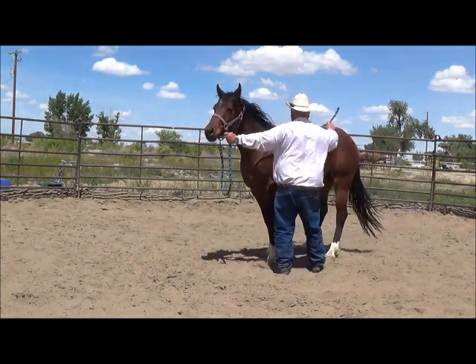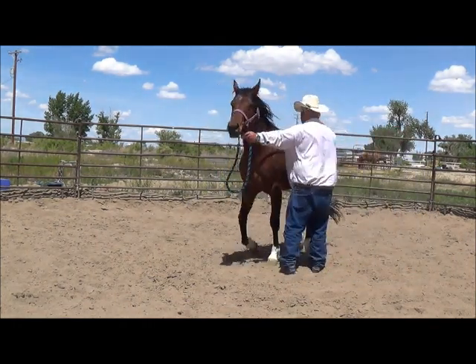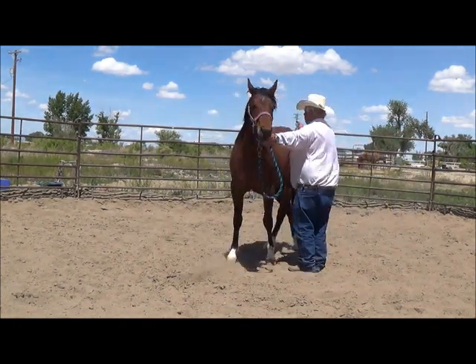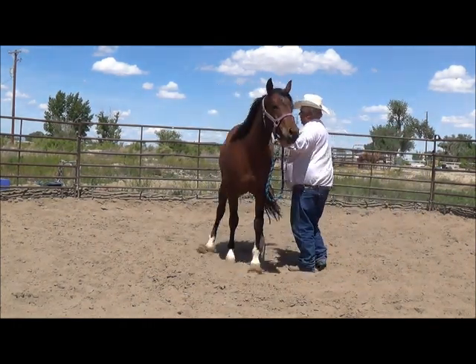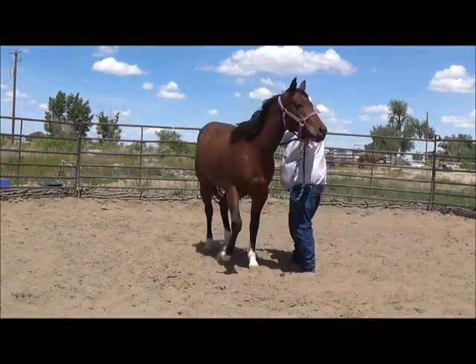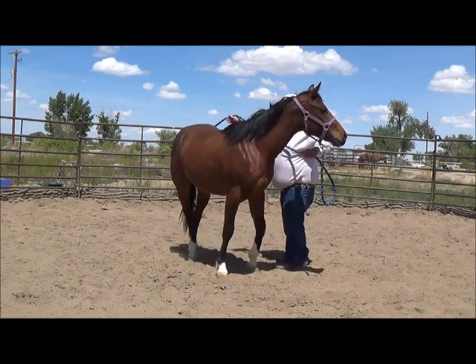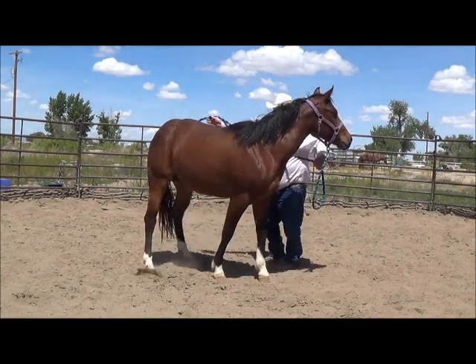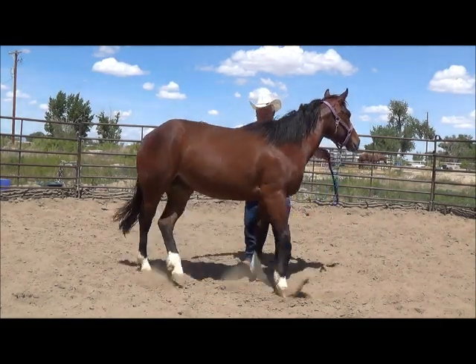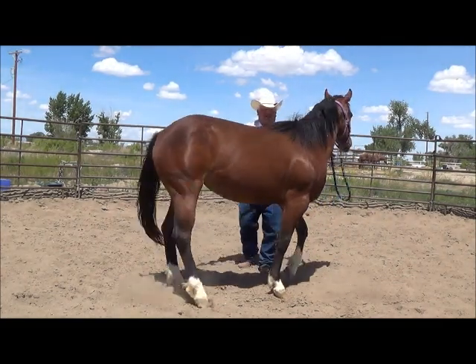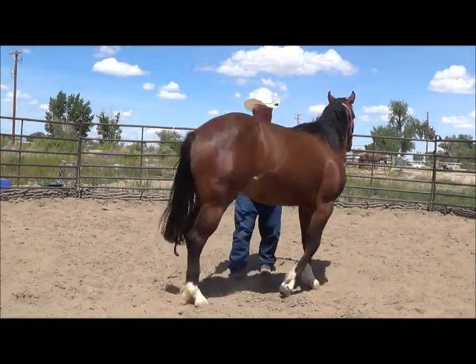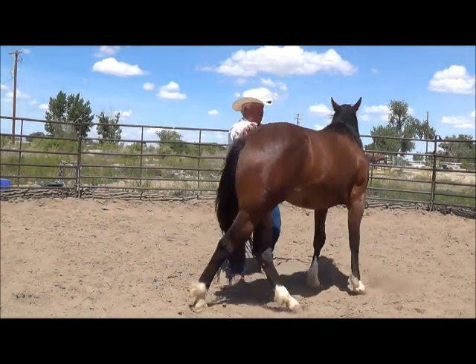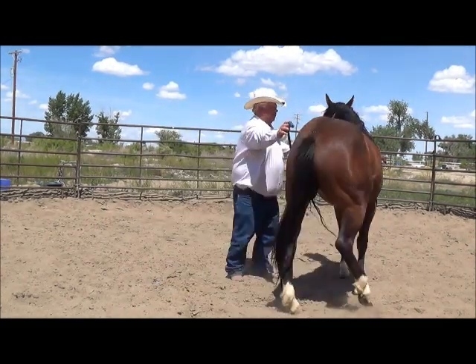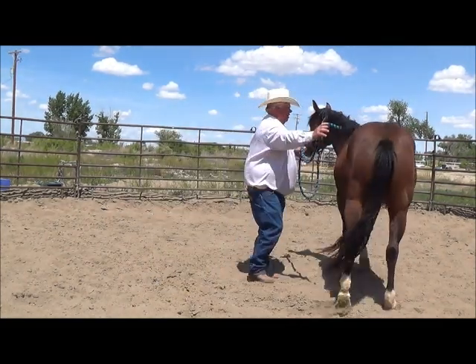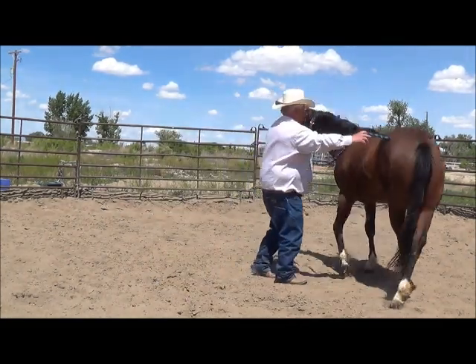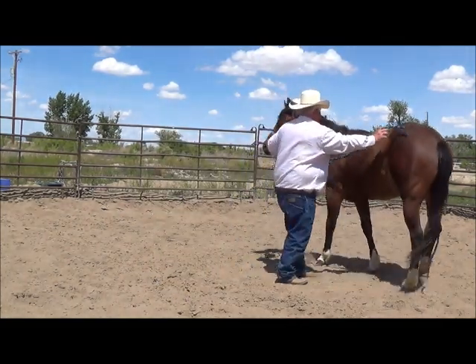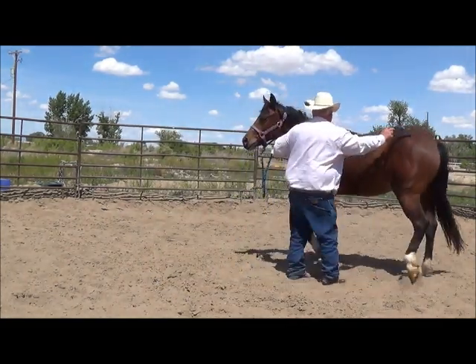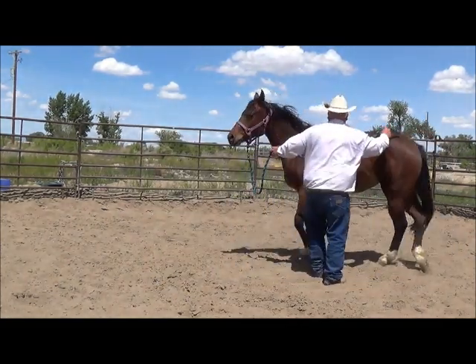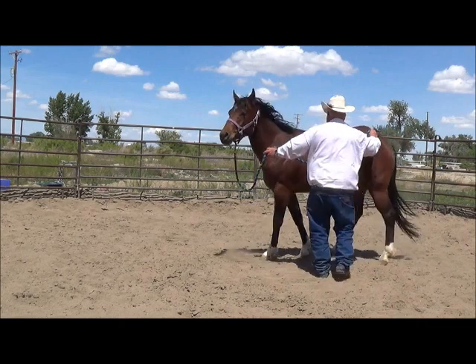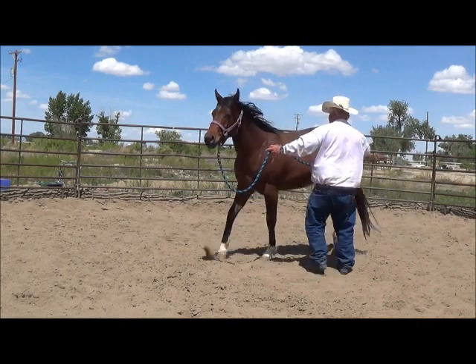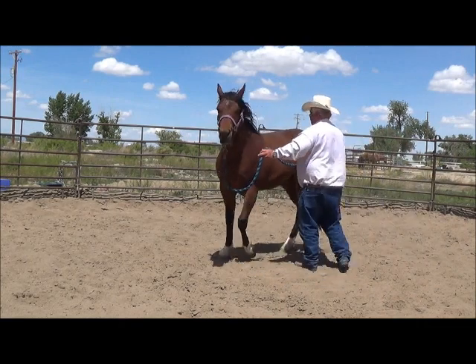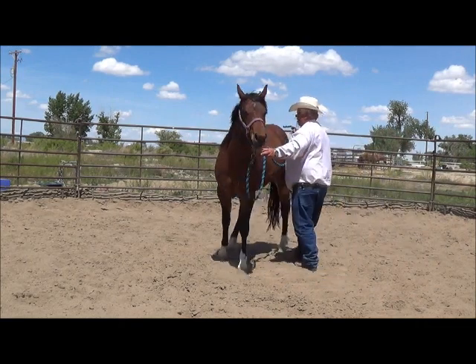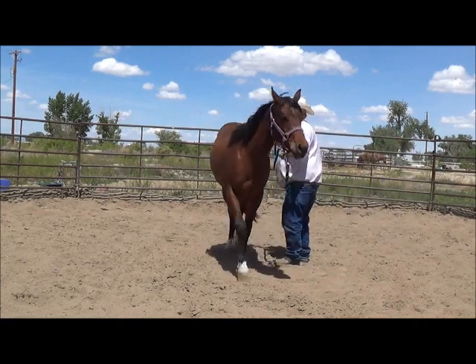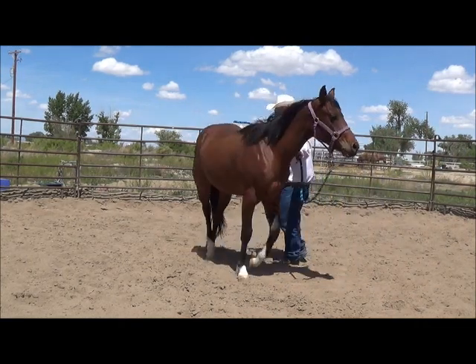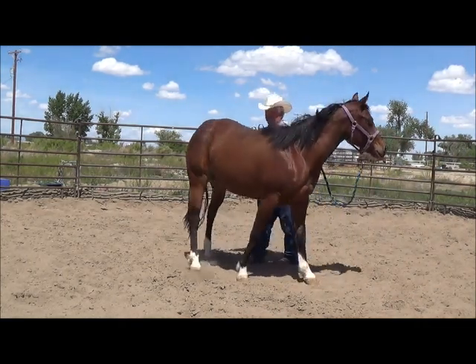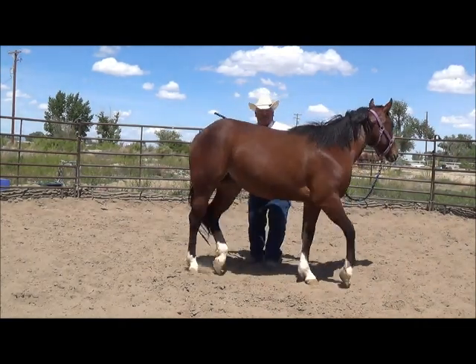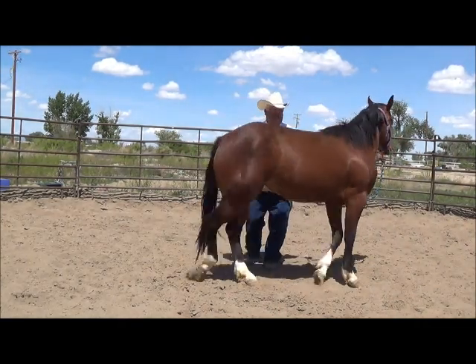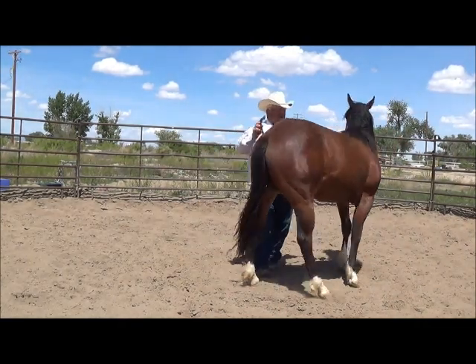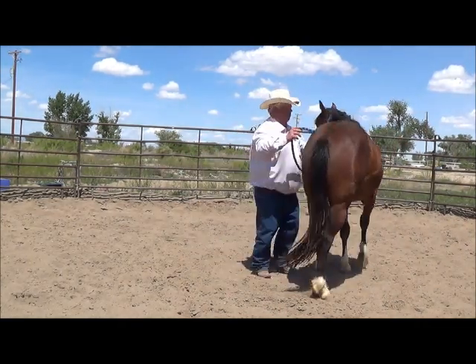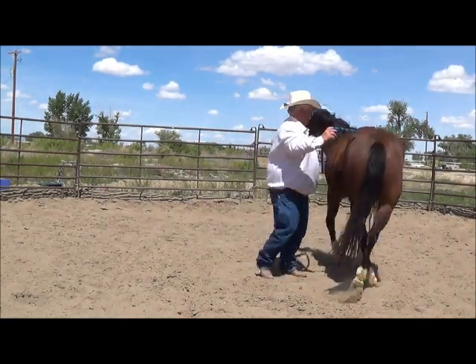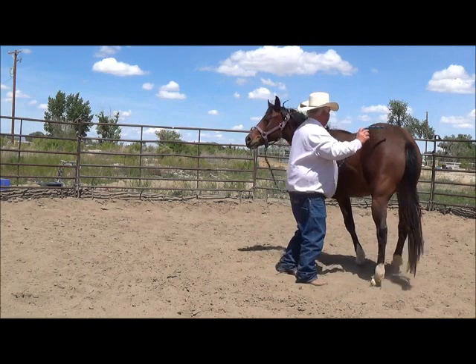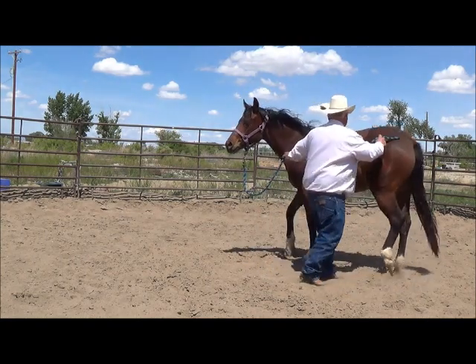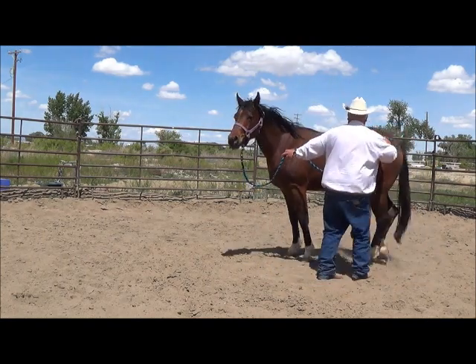Part two is where this gently connects the left hind to the right shoulder. Now she's going to walk the circle around me — right there, right there. So she's walking the circle, and that's staying in trade.